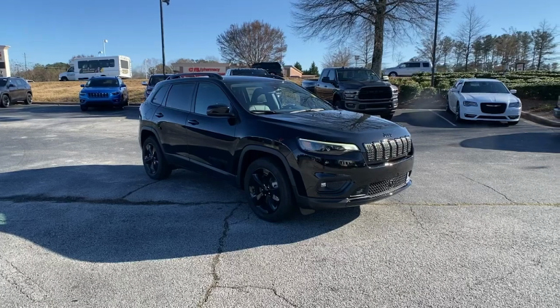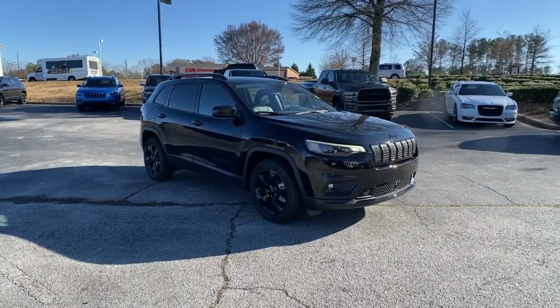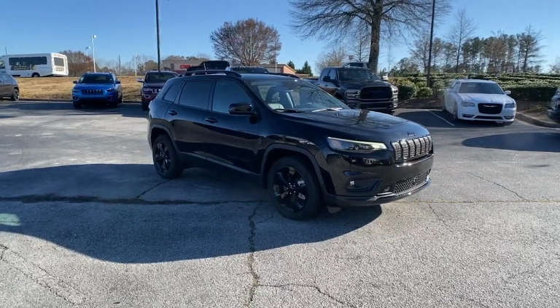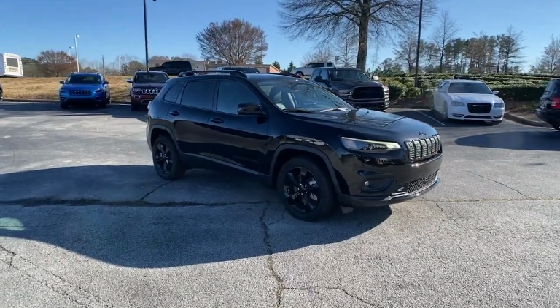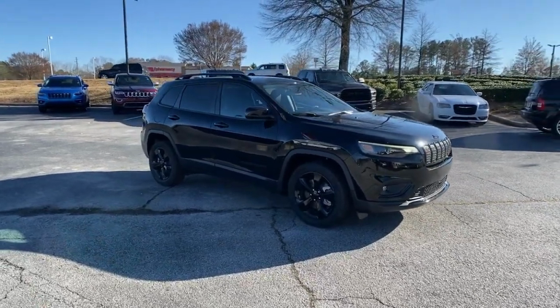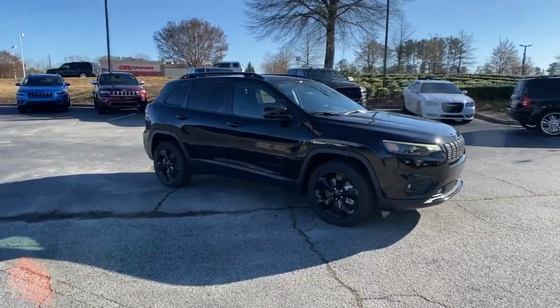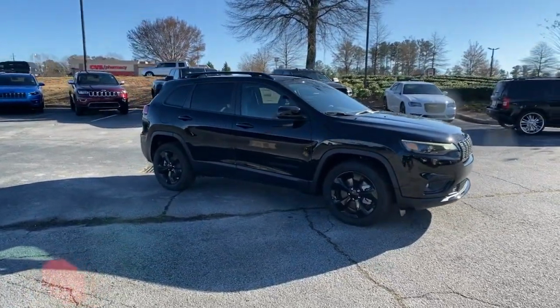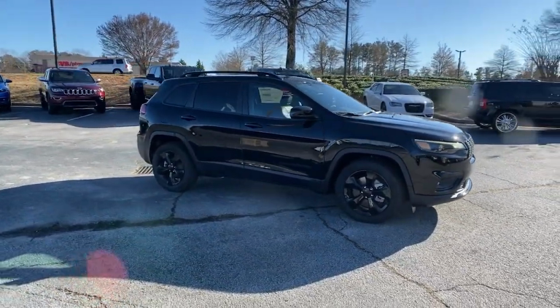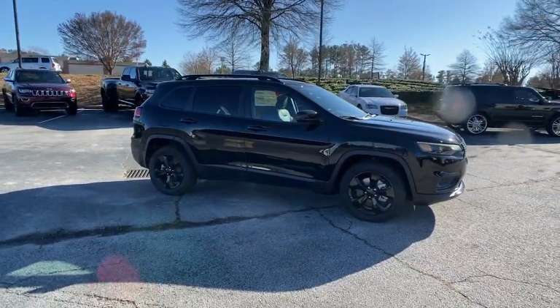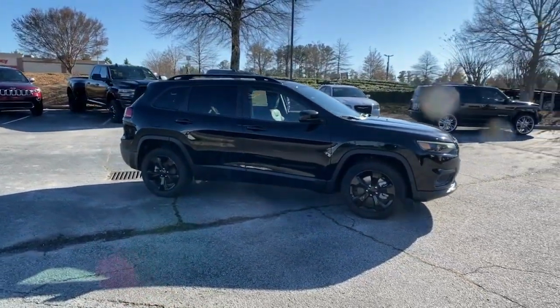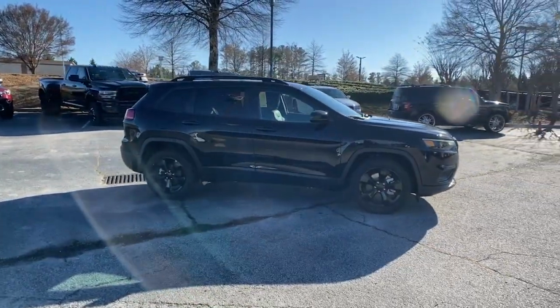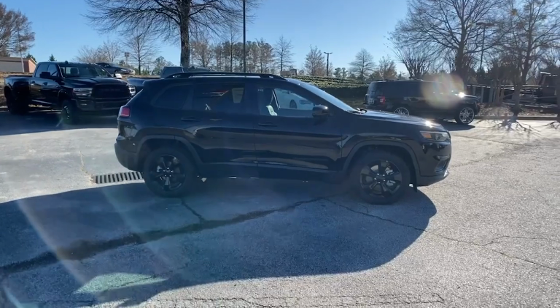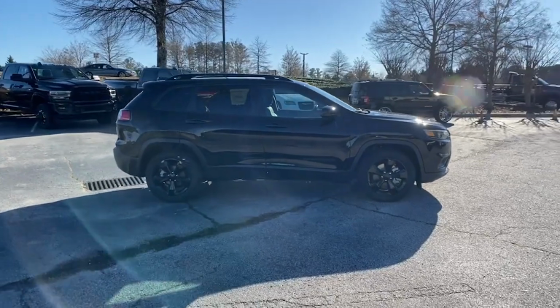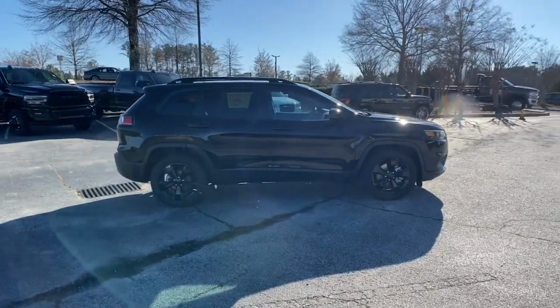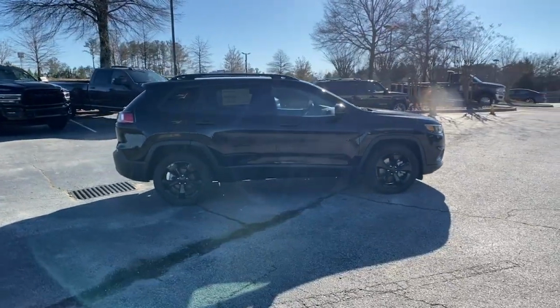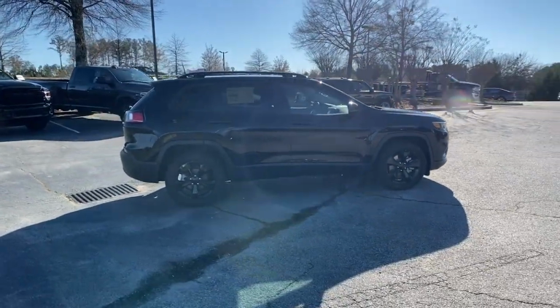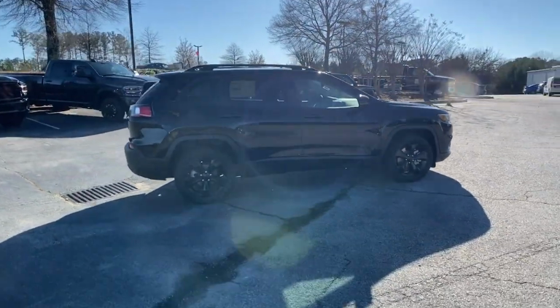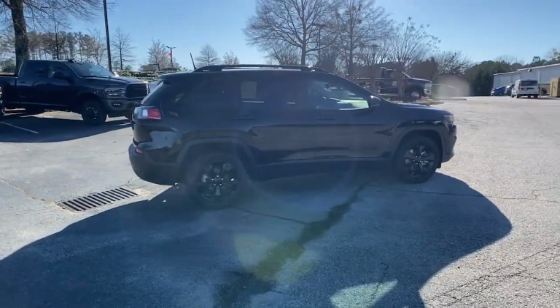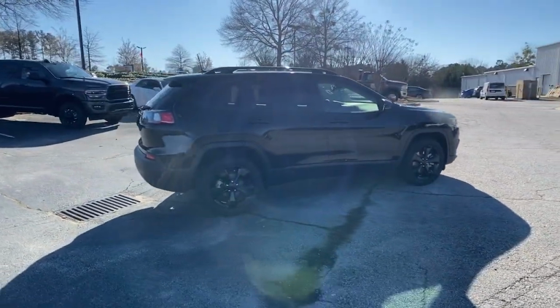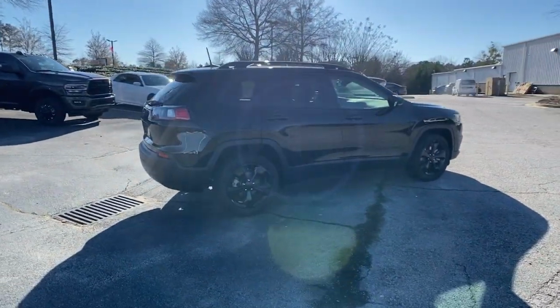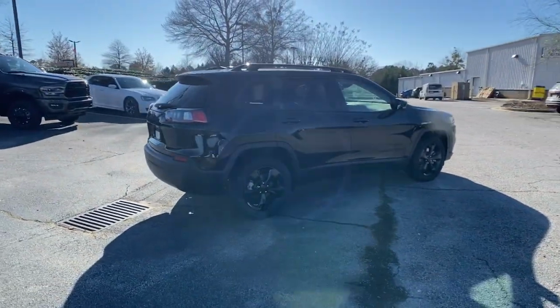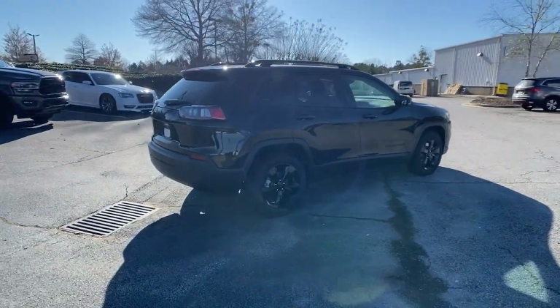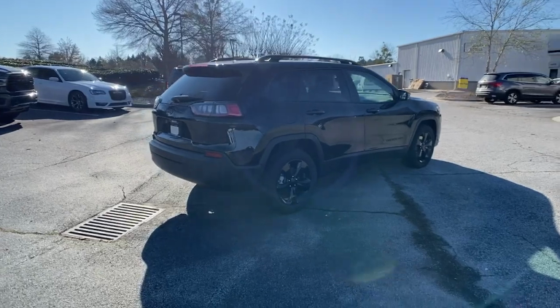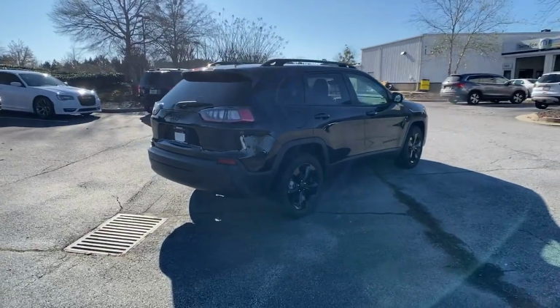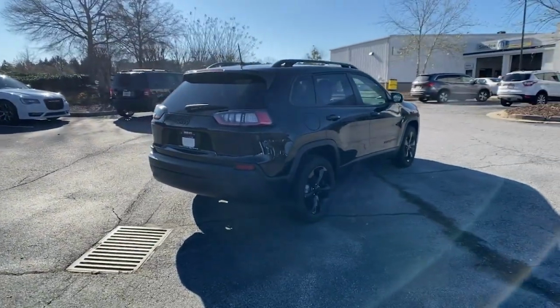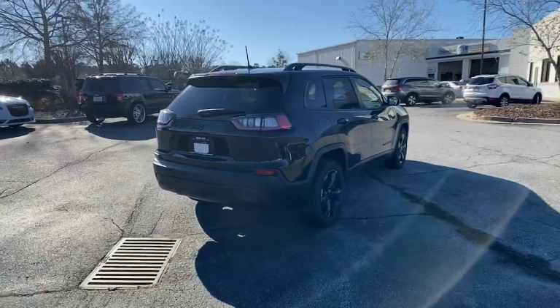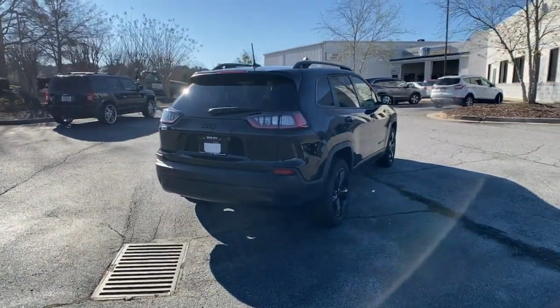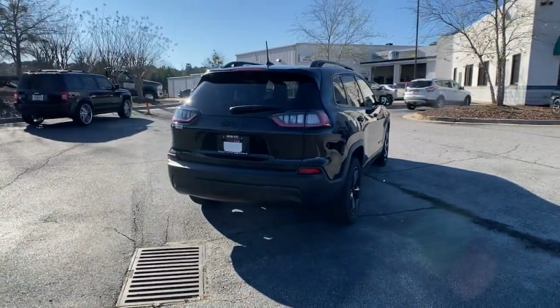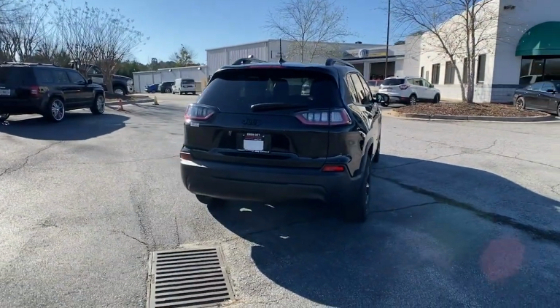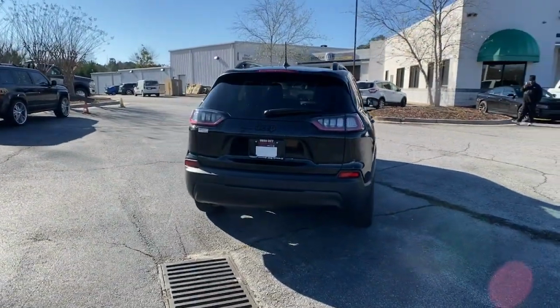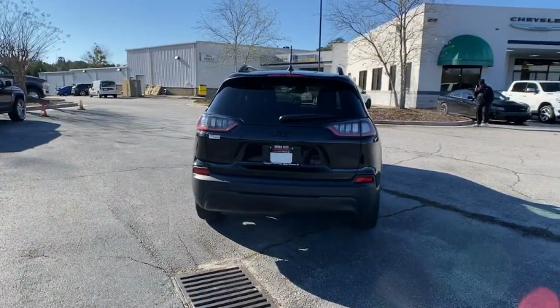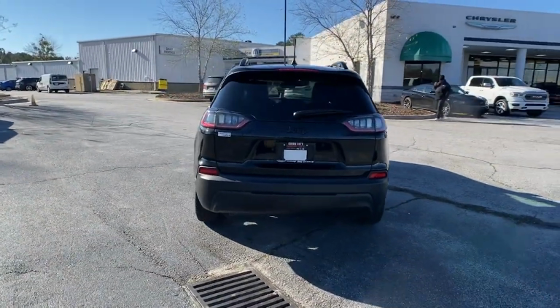Check out this 2021 Jeep Cherokee — the stylish mid-sized SUV with sleek lines, ample cargo capacity, rich interior appointments, and advanced technology that keeps you safe and secure.